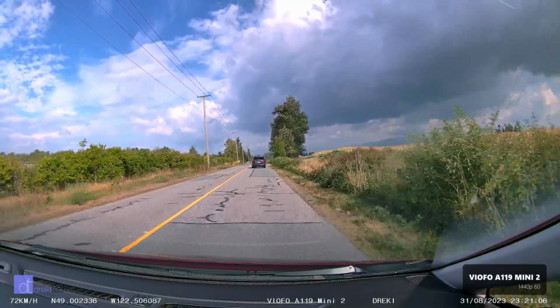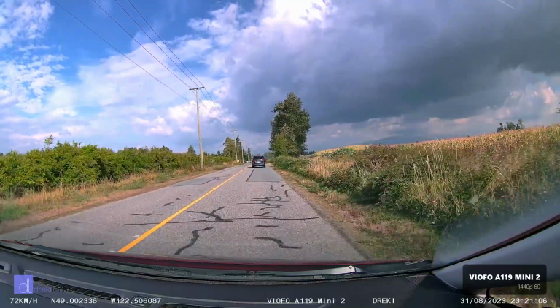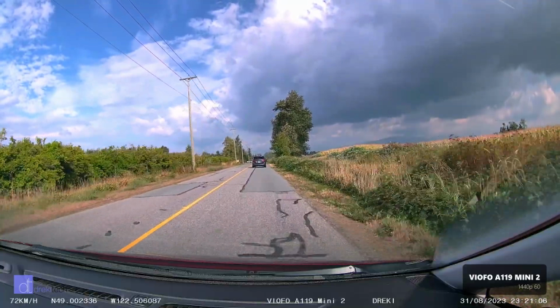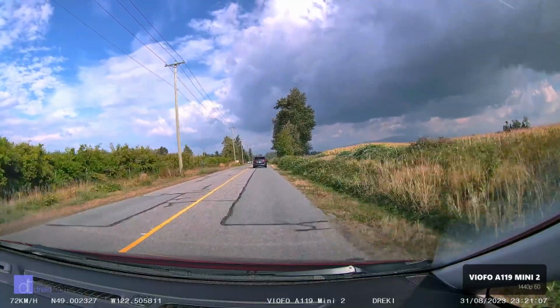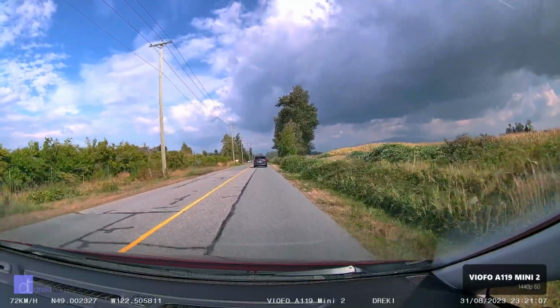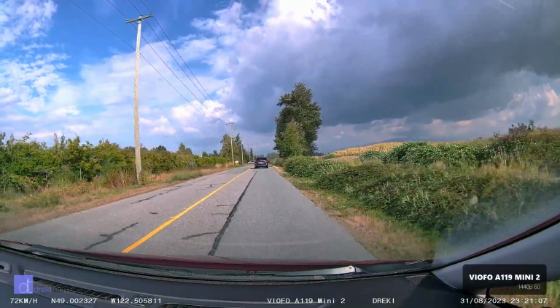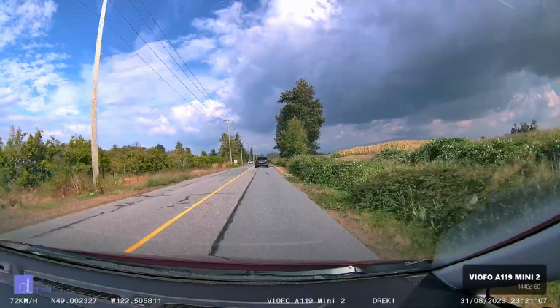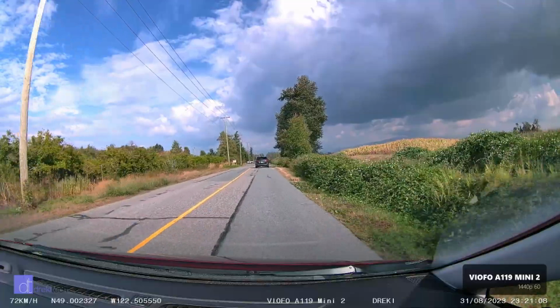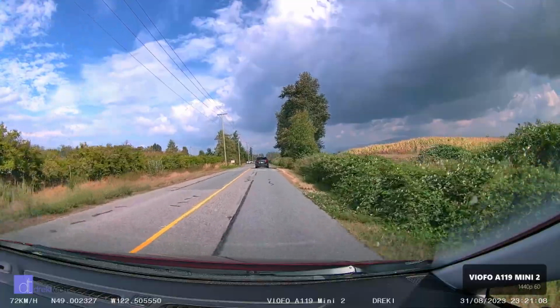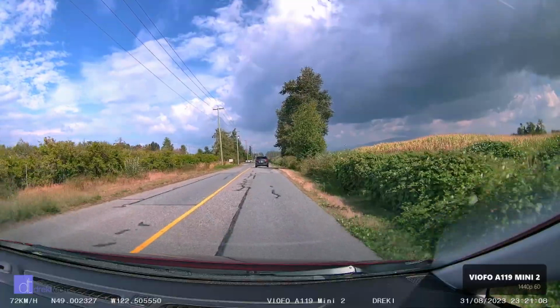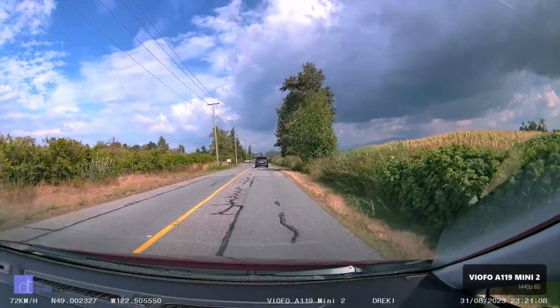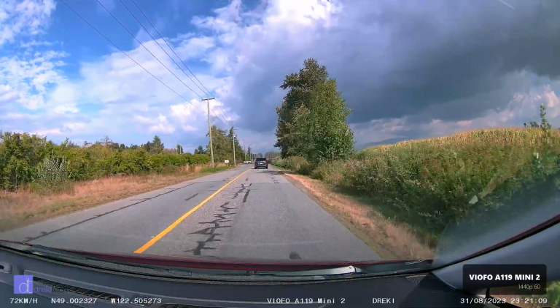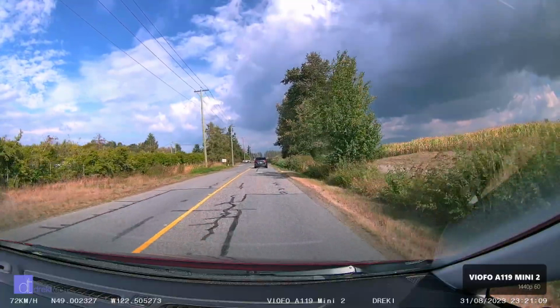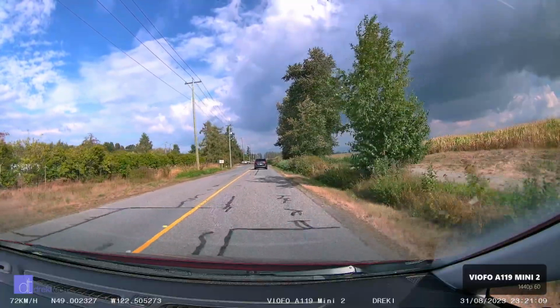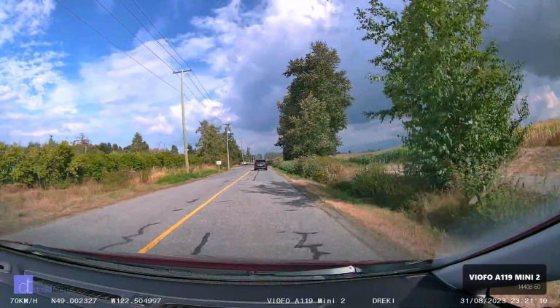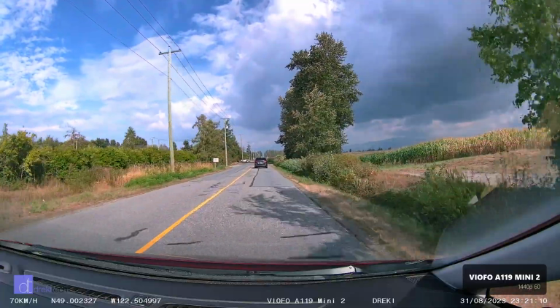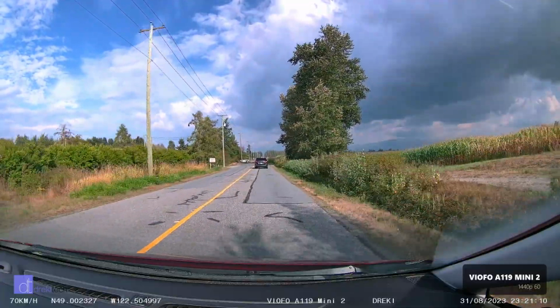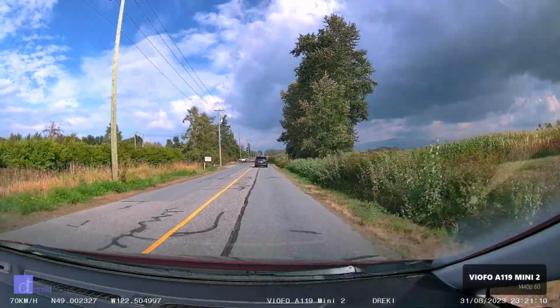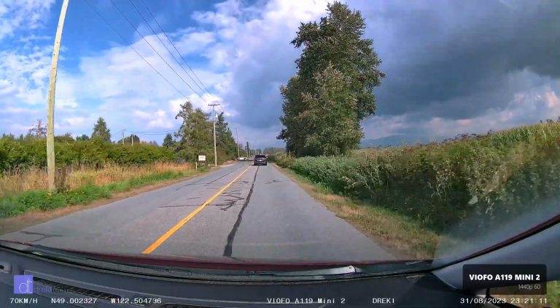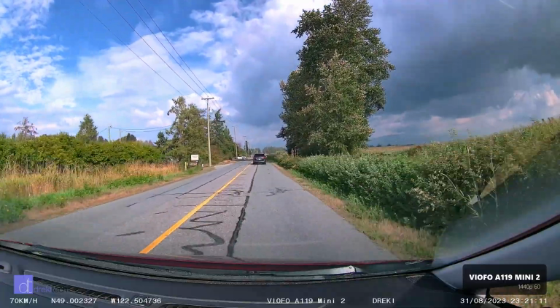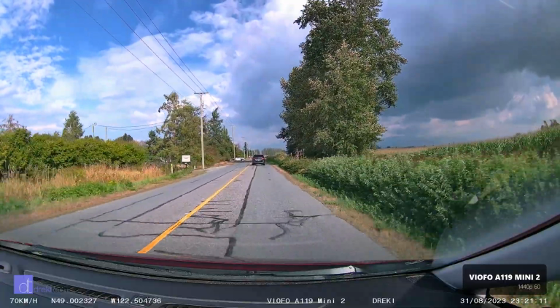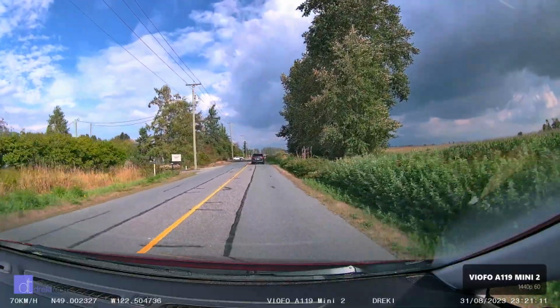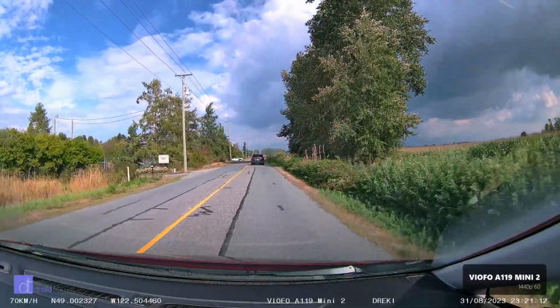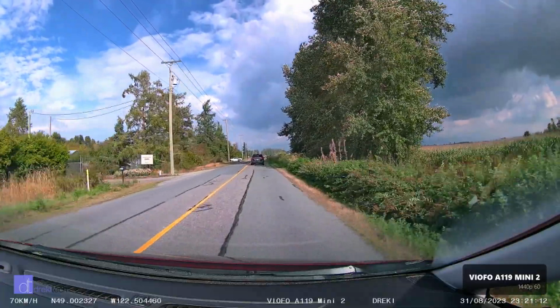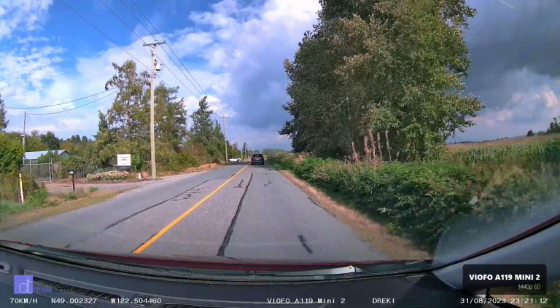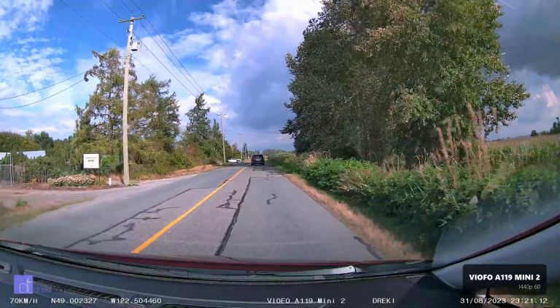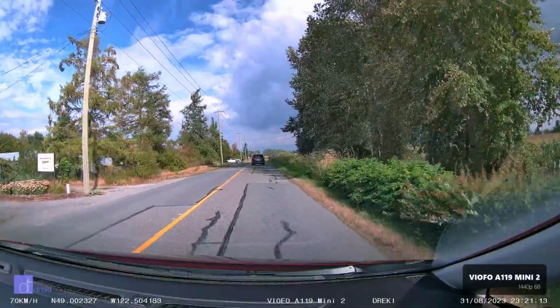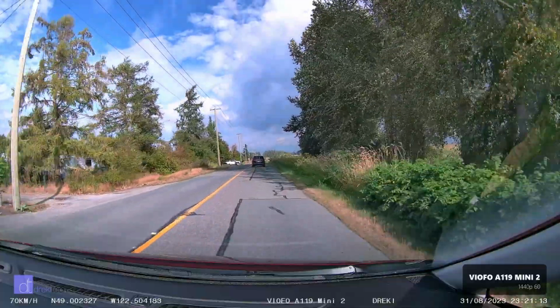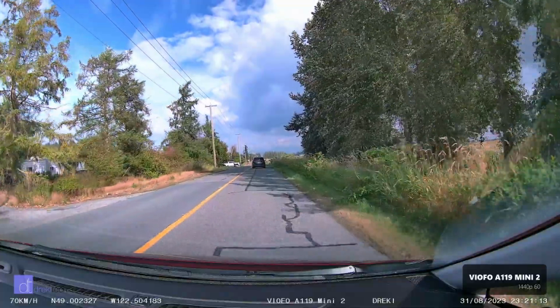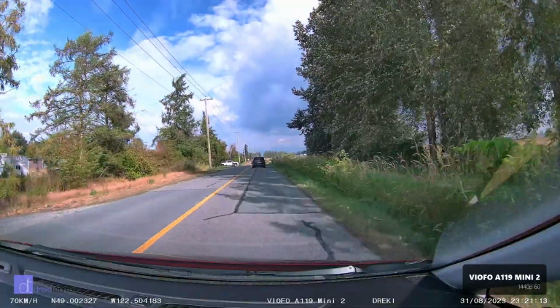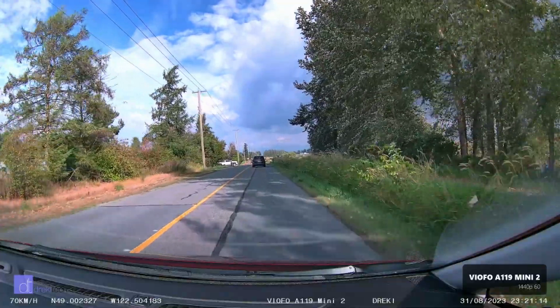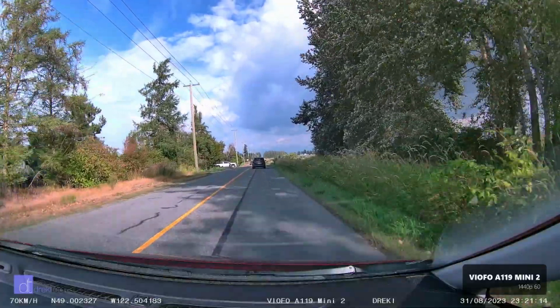So yeah, there you have it. If you want to see more comparisons like this, just let me know in the comments. Like, share, subscribe — I appreciate all of your support, thank you.